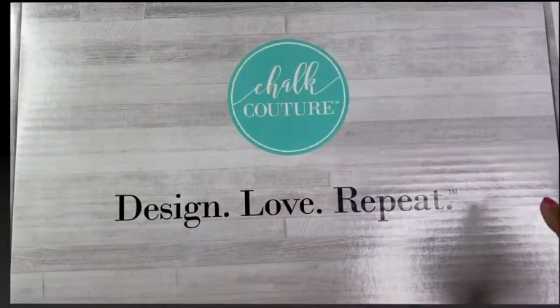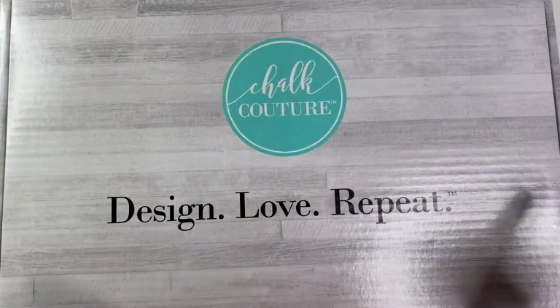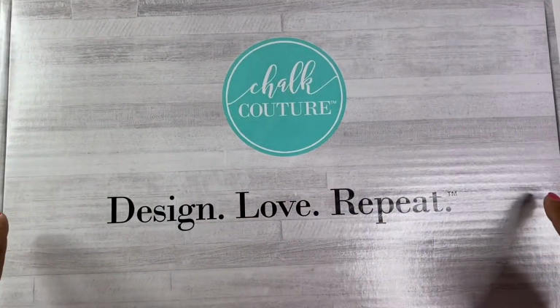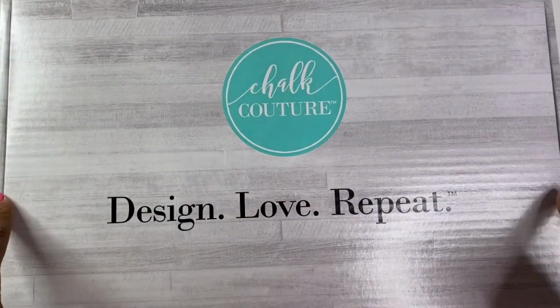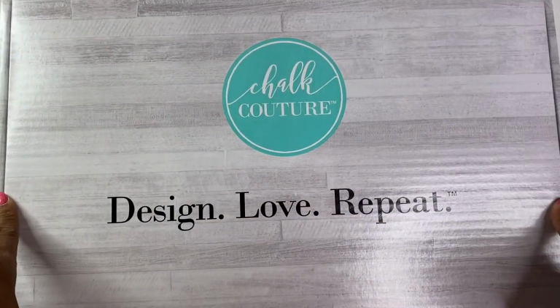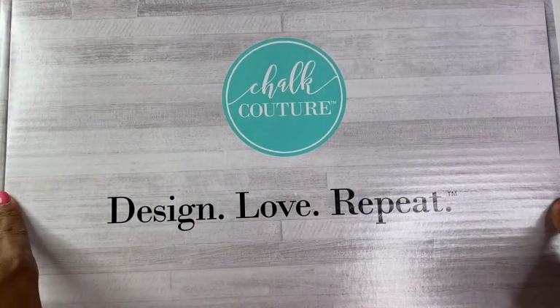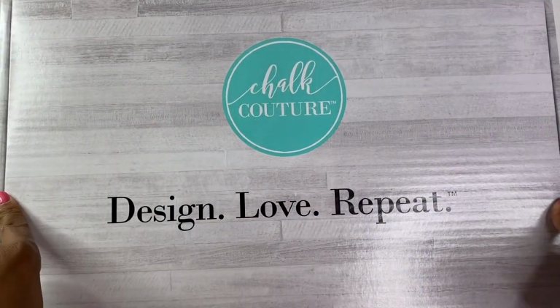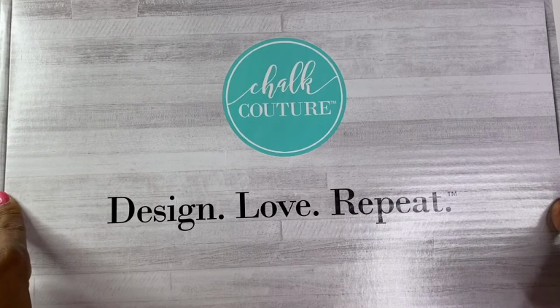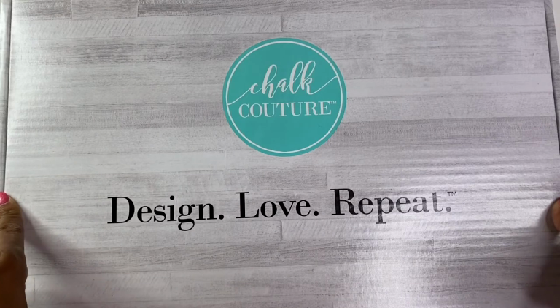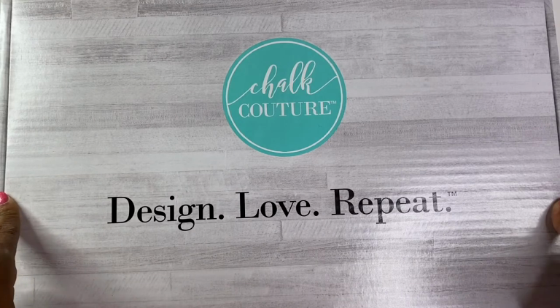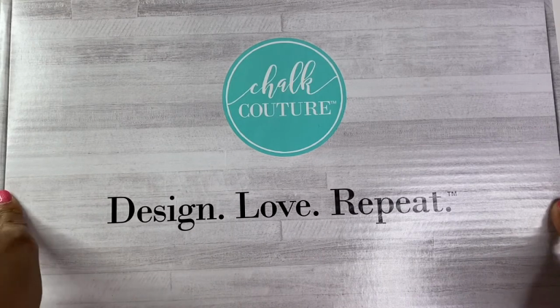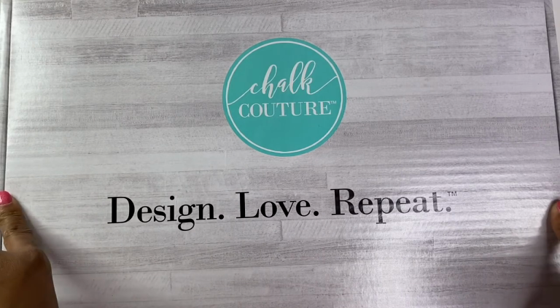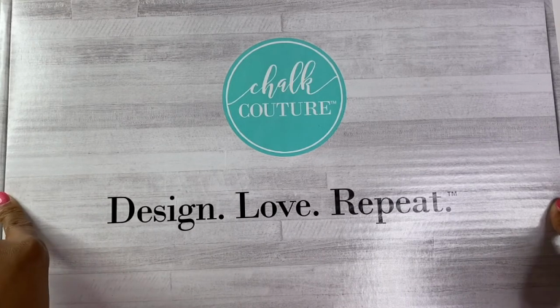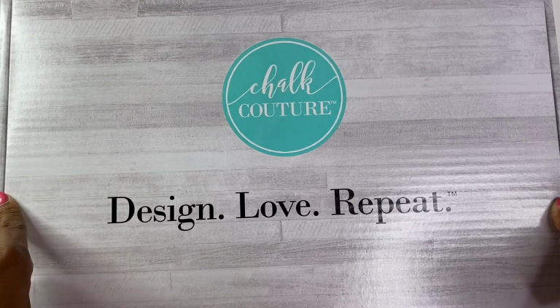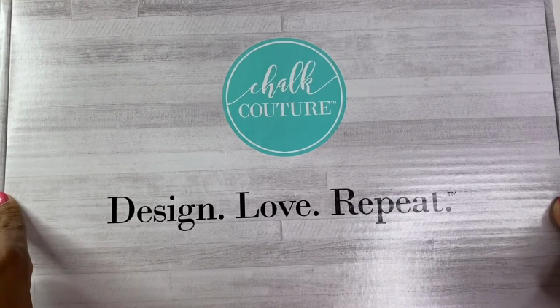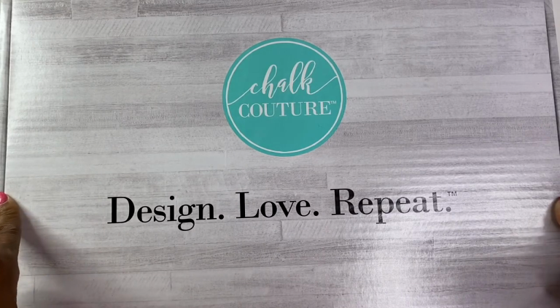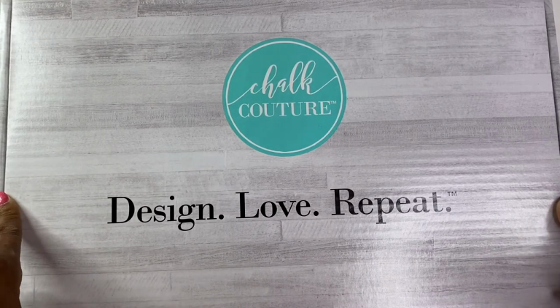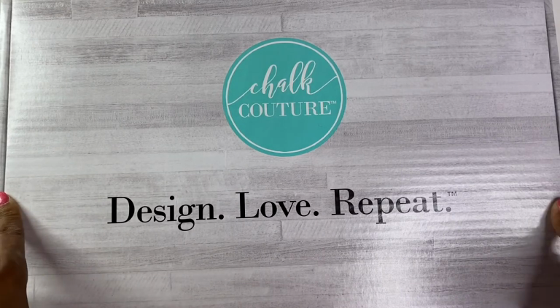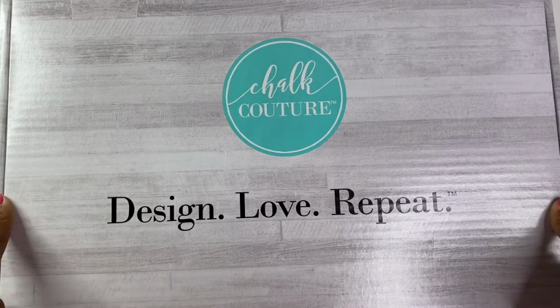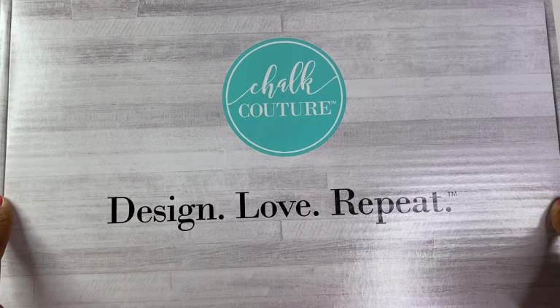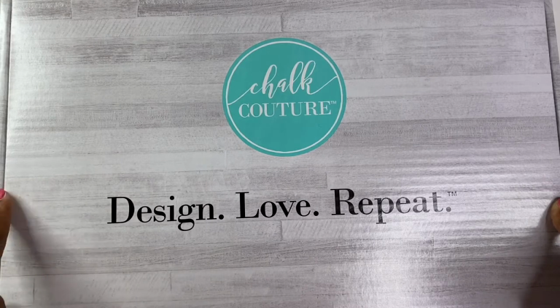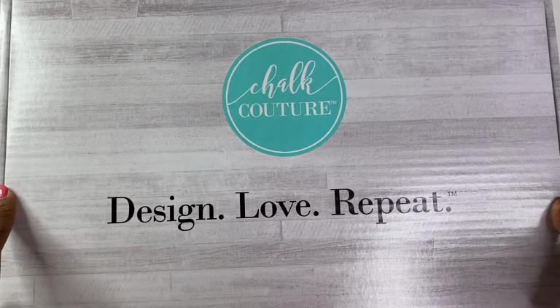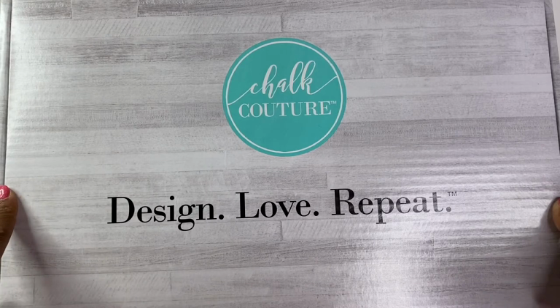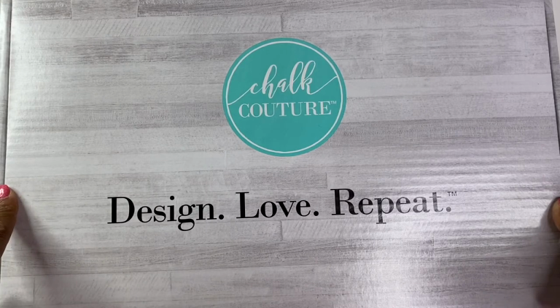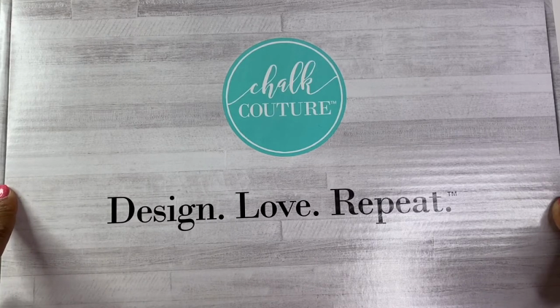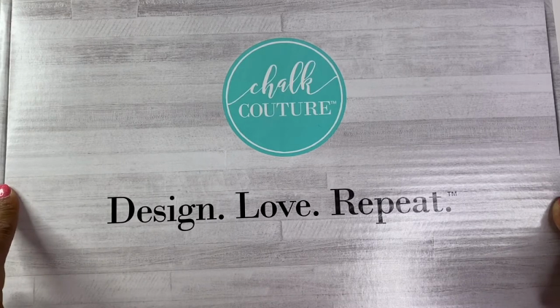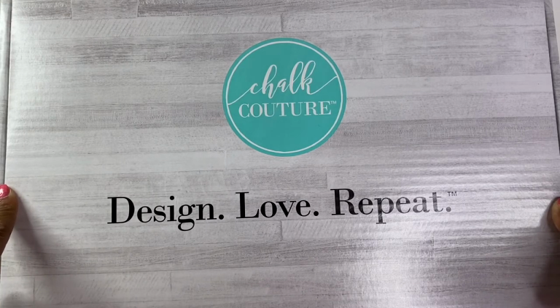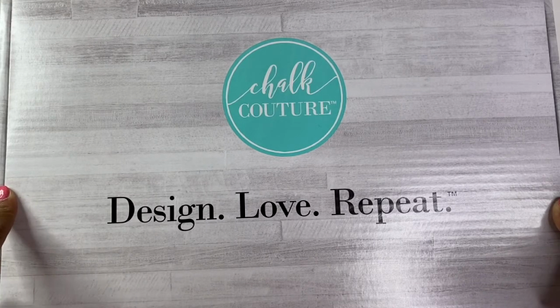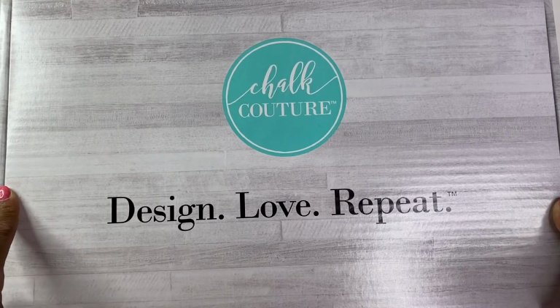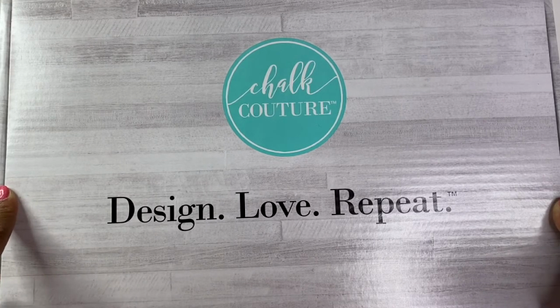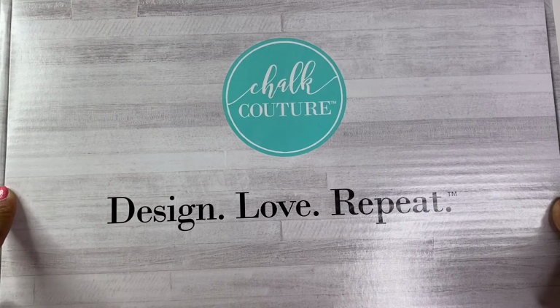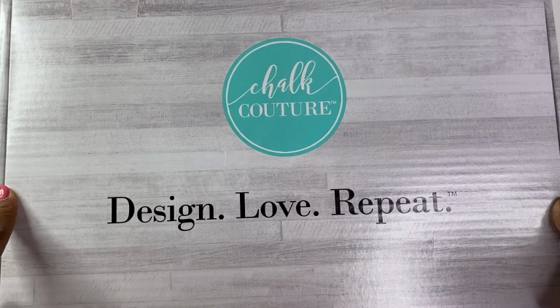Thank you so much for joining me again today. I have a little bit of a surprise for you guys — I am now officially a Chalk Couture designer, and I'm so excited.